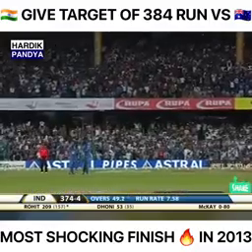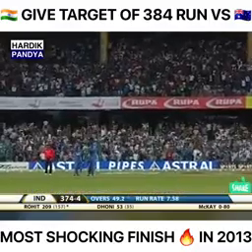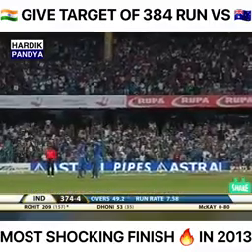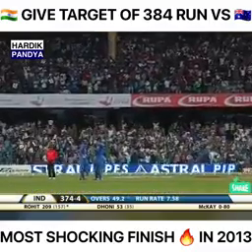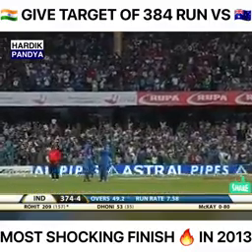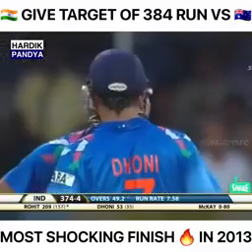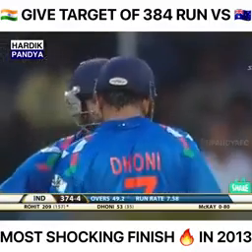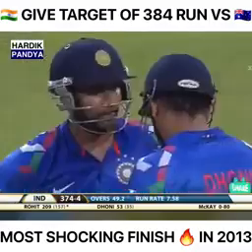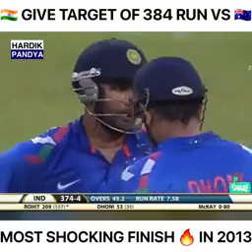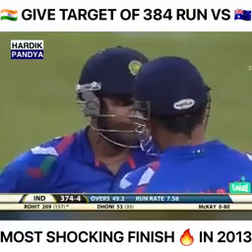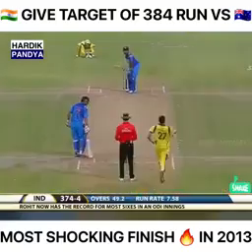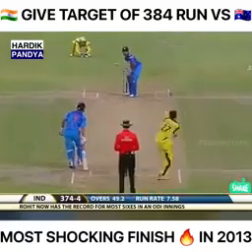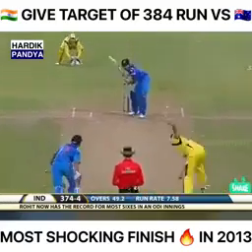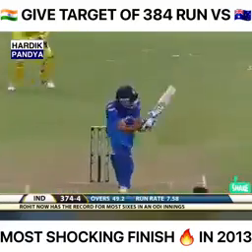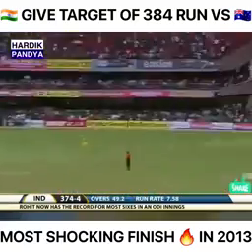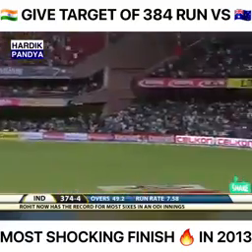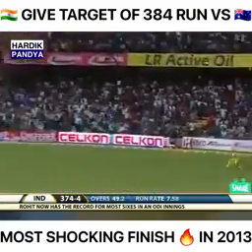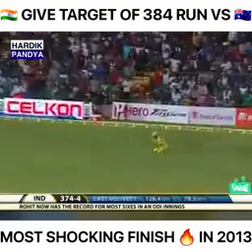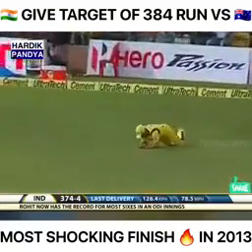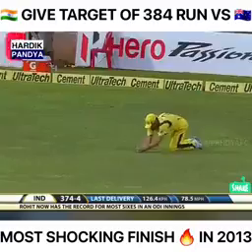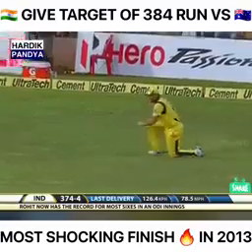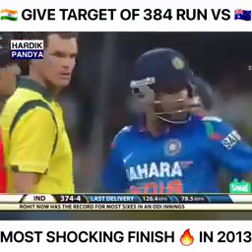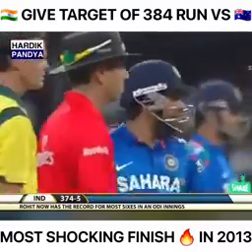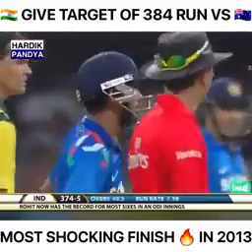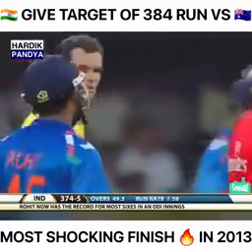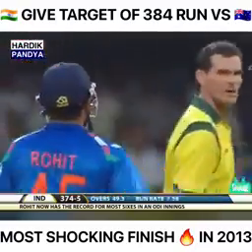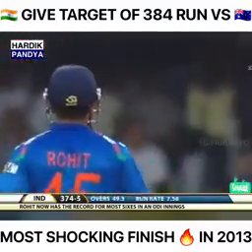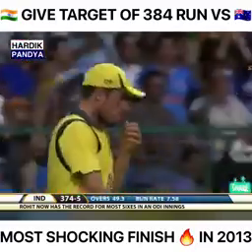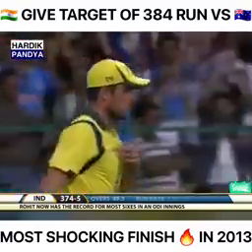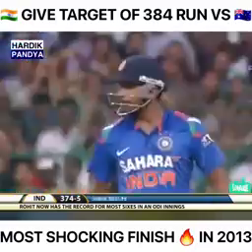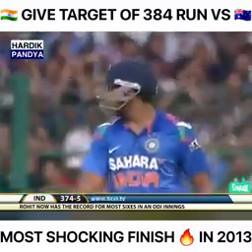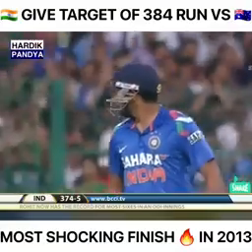16 sixes now in this innings — that's a world record in One Day Internationals! He flicks away but finds the fielder in the deep — taken this time. So a magnificent innings from Rohit Sharma comes to an end.